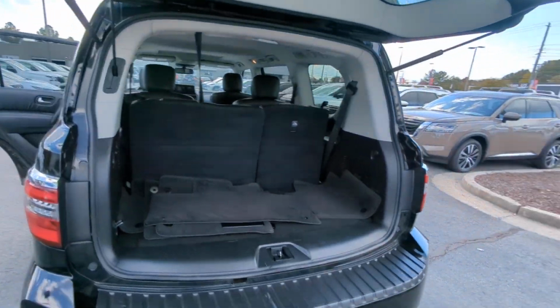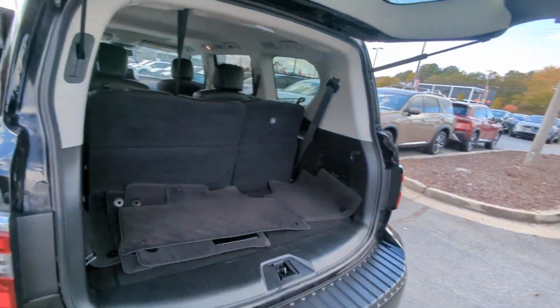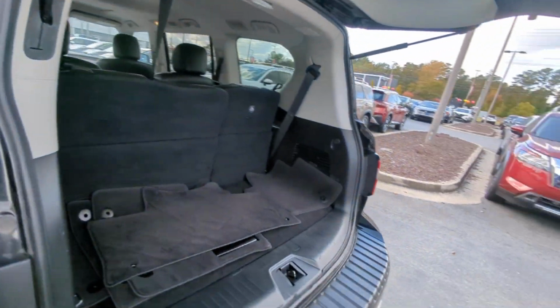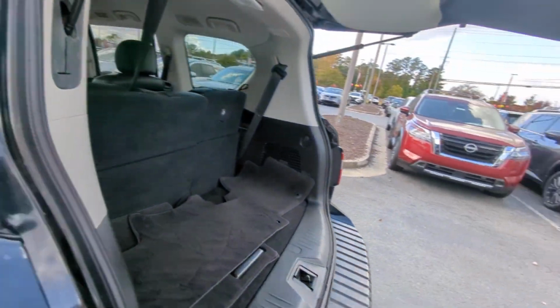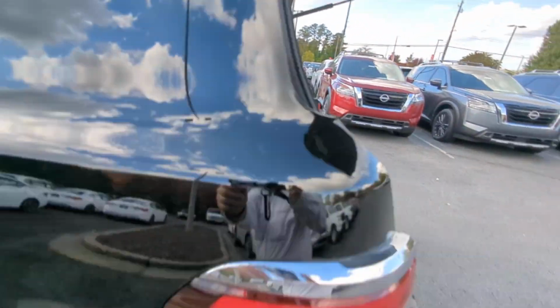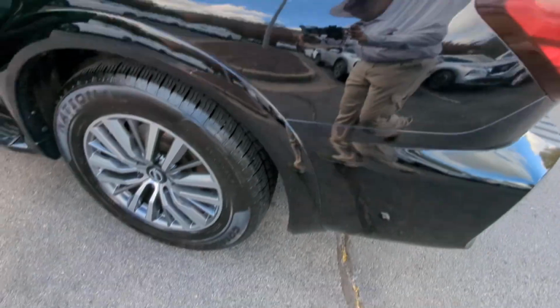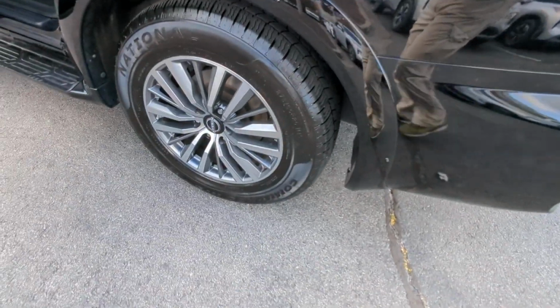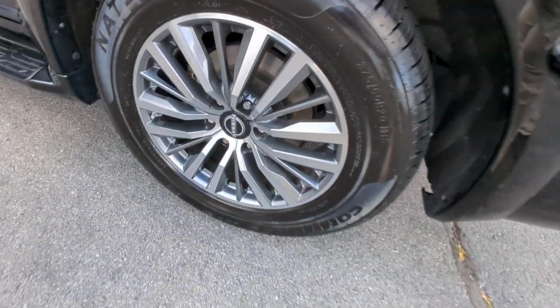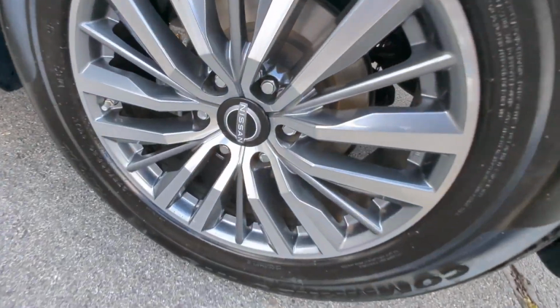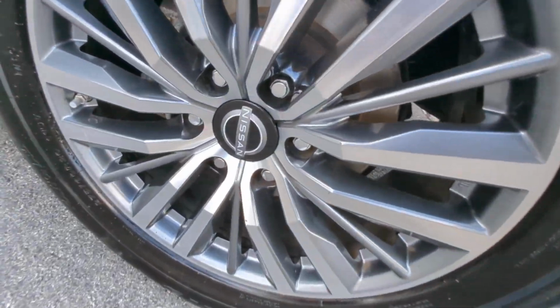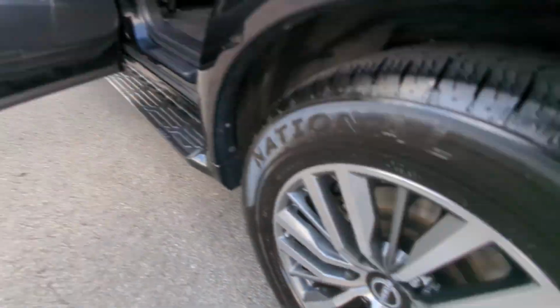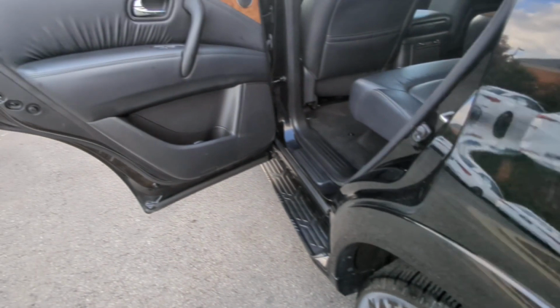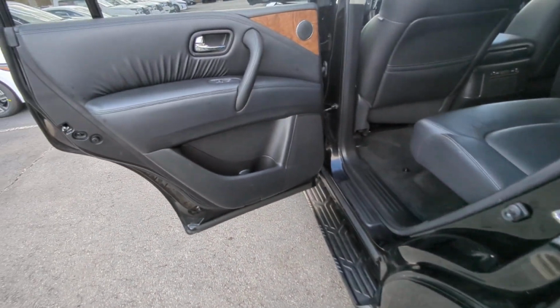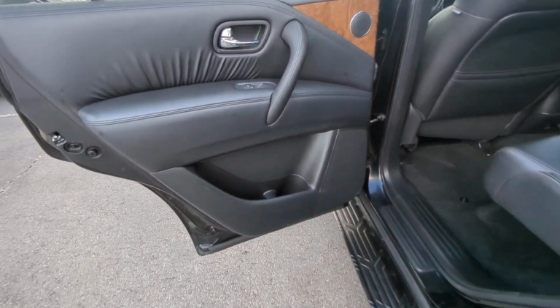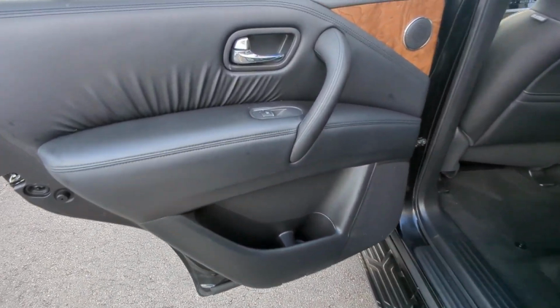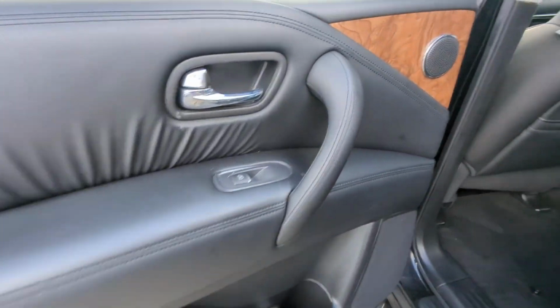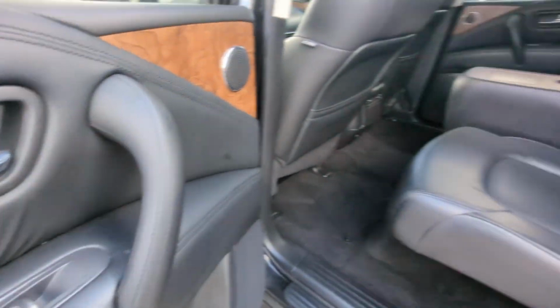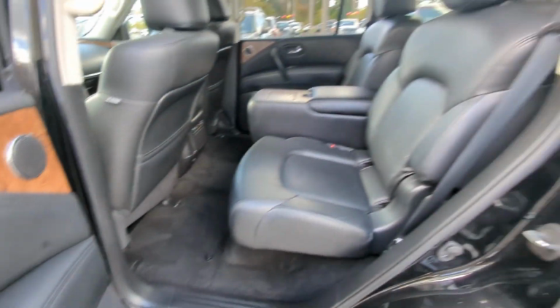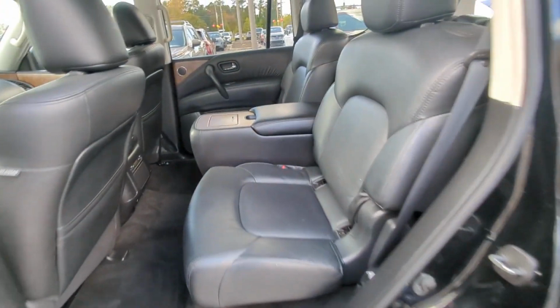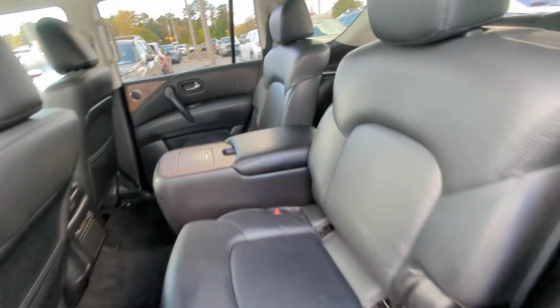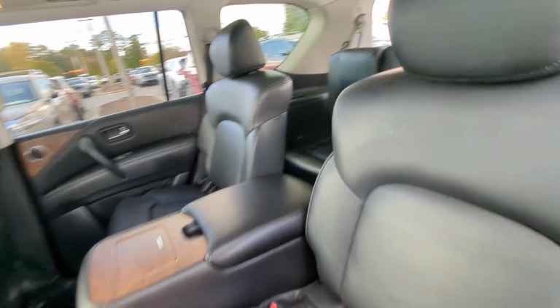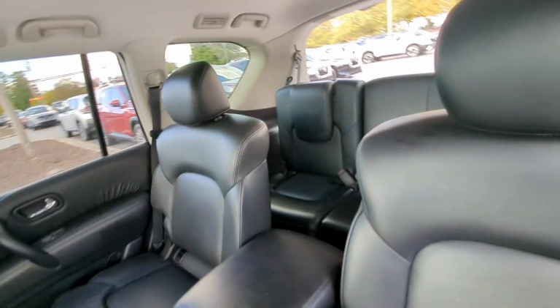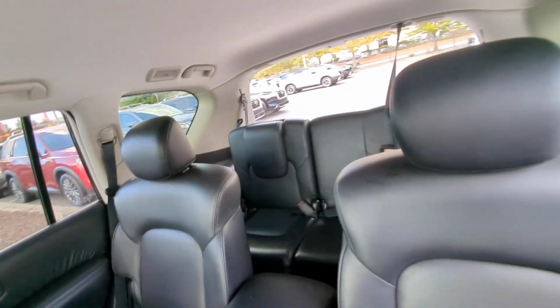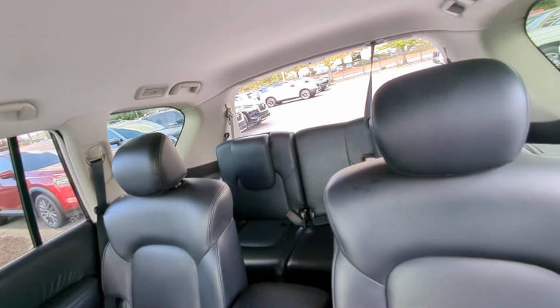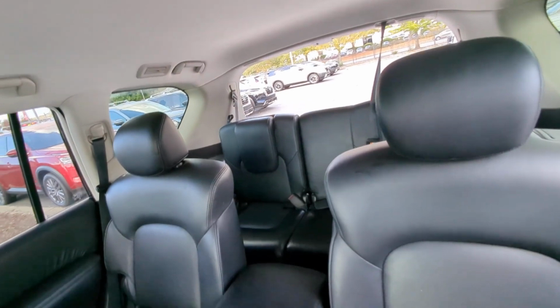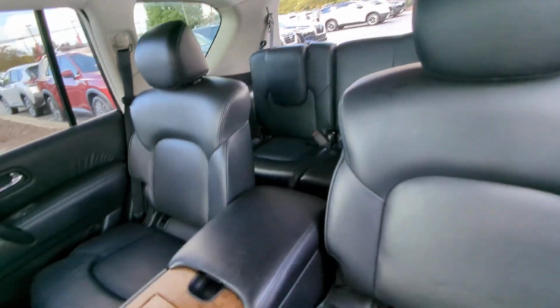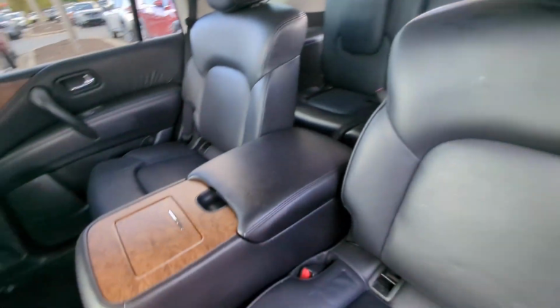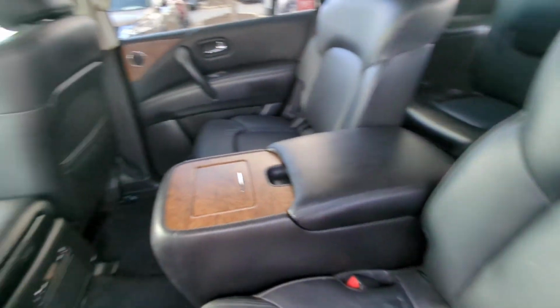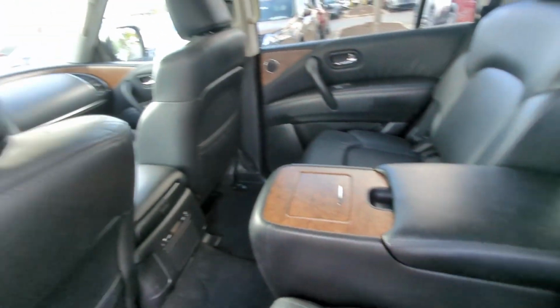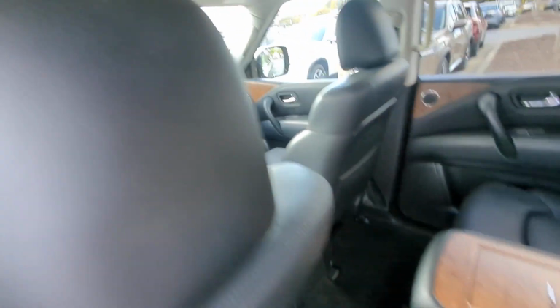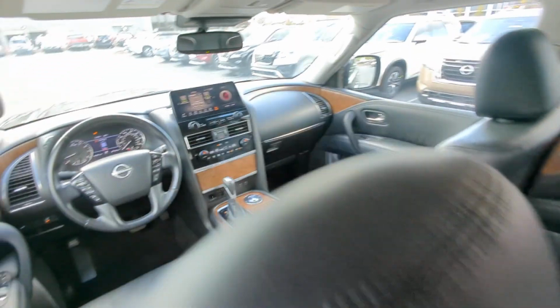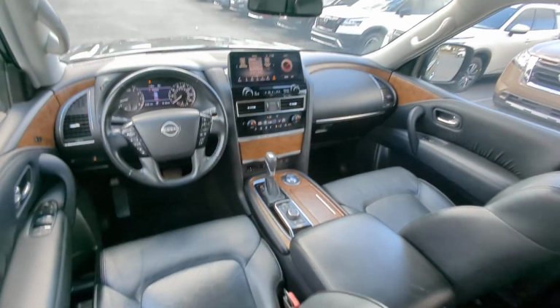Apple CarPlay and Android Auto. Navigation system. Moonroof. Keyless entry. Fog lamps. Power passenger seat. Power liftgate. Satellite radio. Heated mirrors. Aluminum wheels.